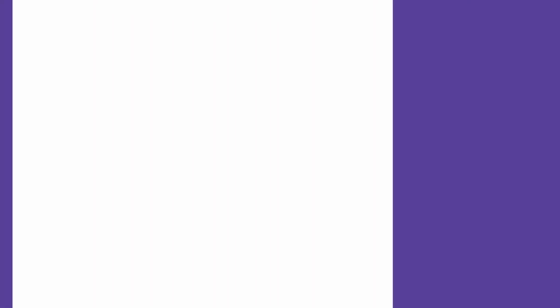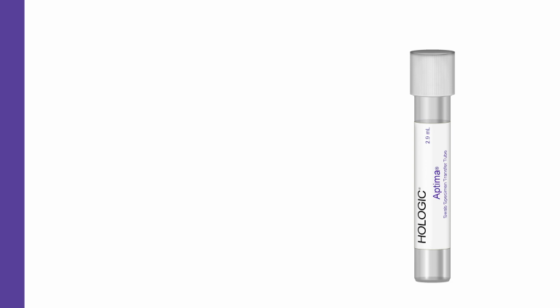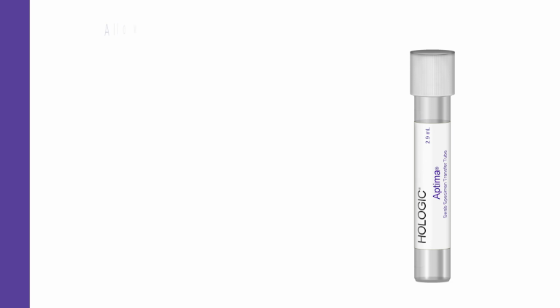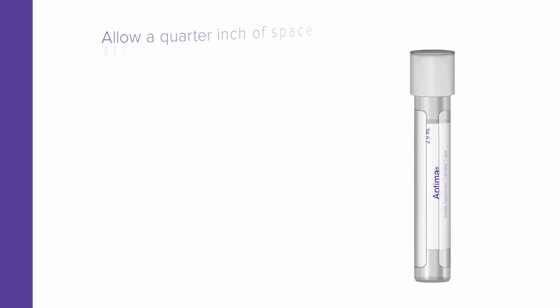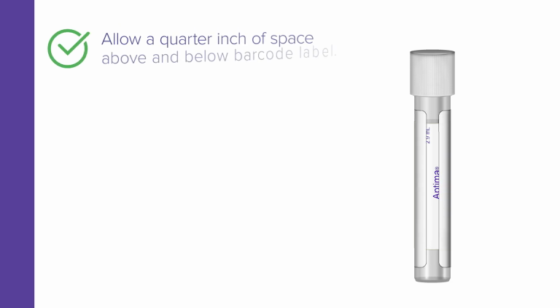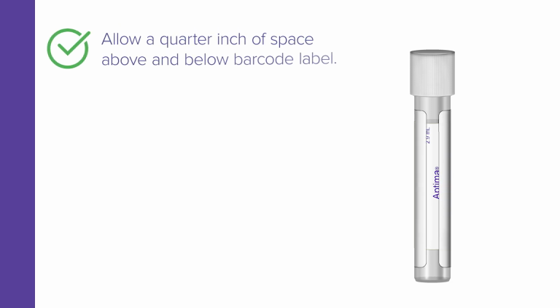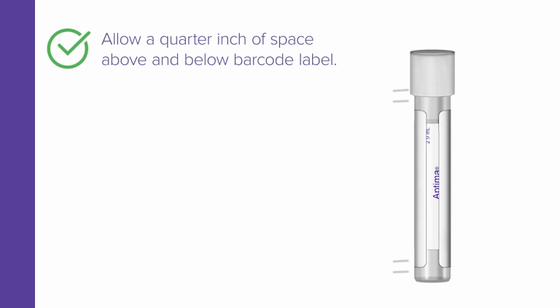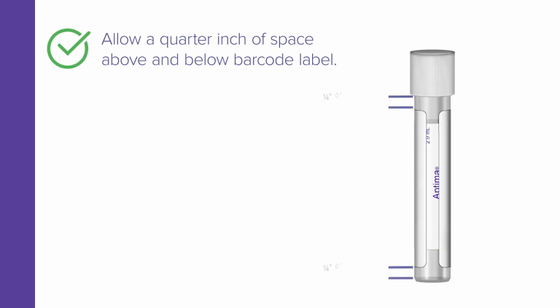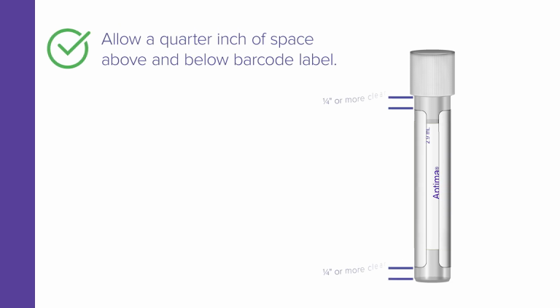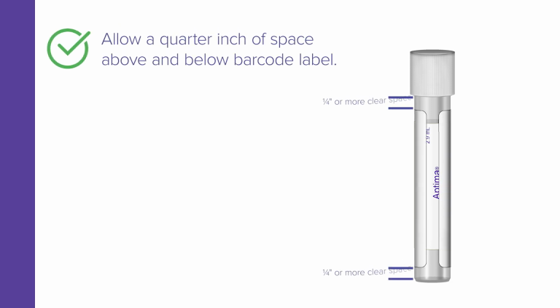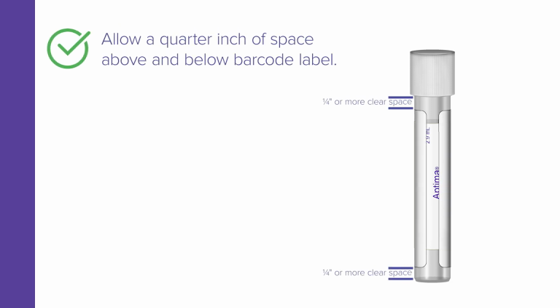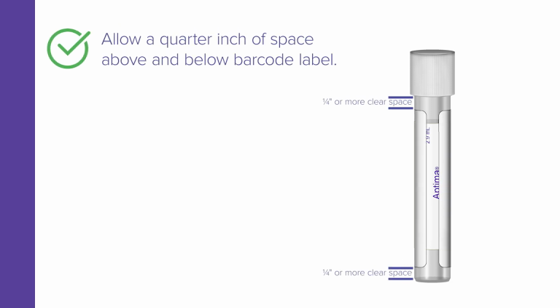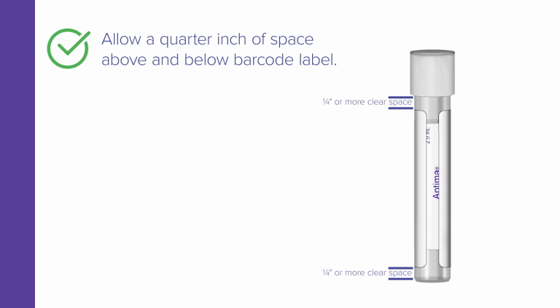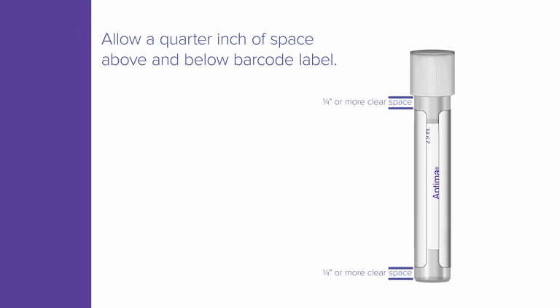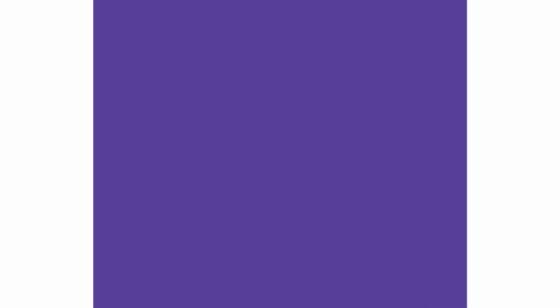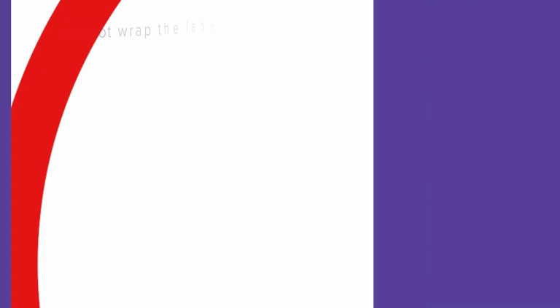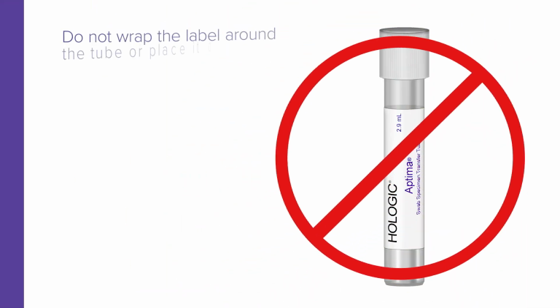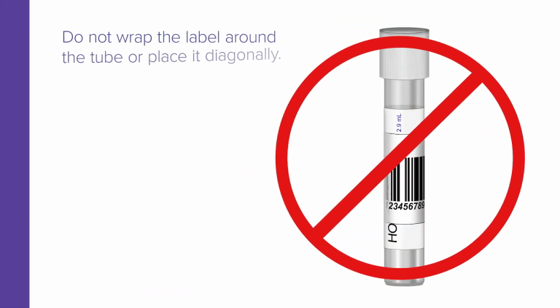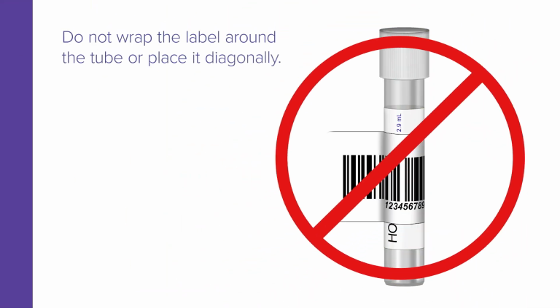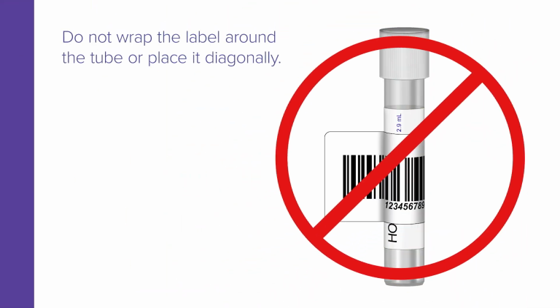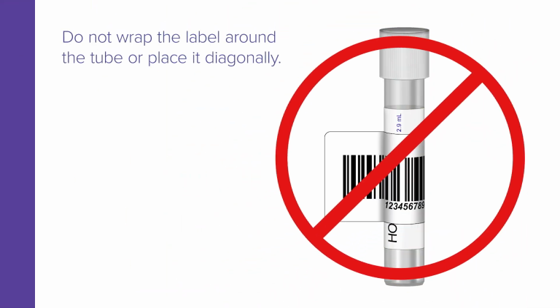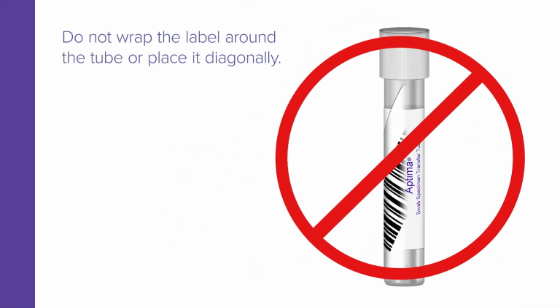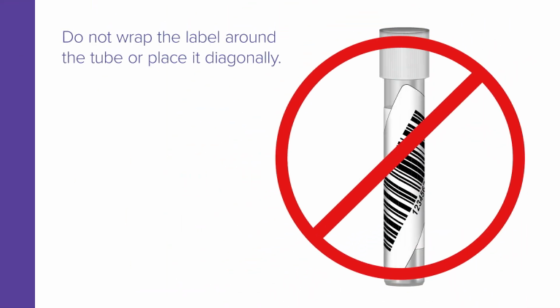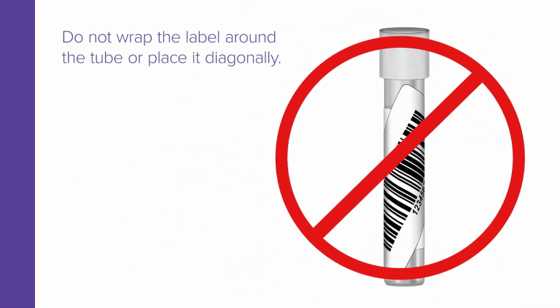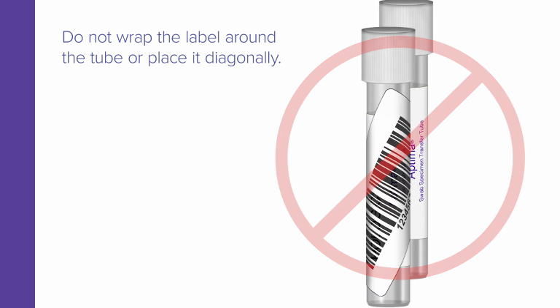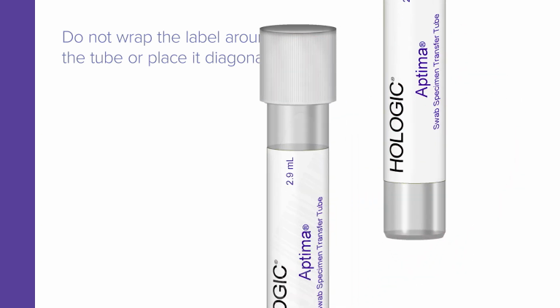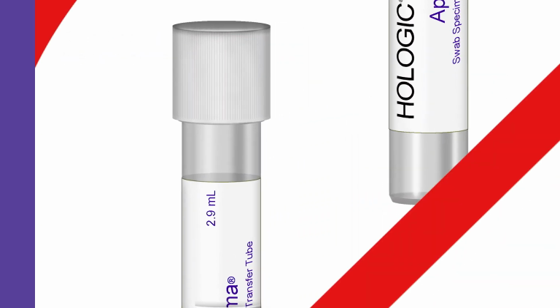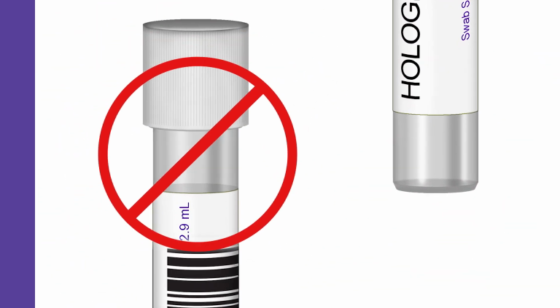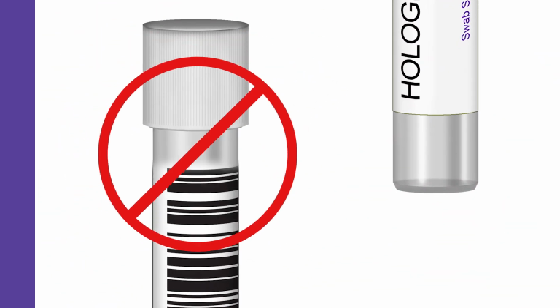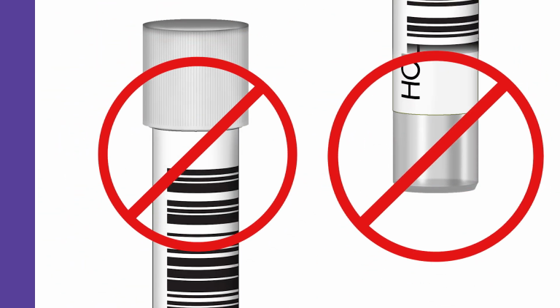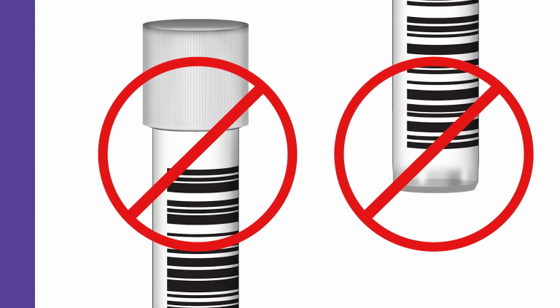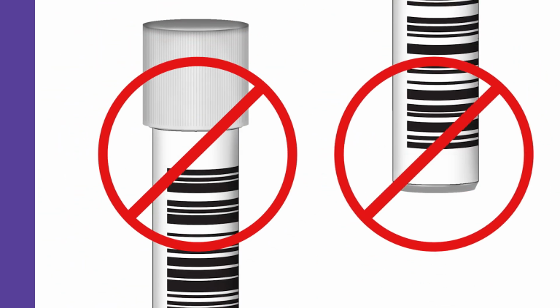A barcode label should be placed on the tube so that a quarter inch of space appears above and below it. Do not wrap the label around the tube or place it diagonally, or adhere it too closely to the top or to the bottom of the tube.